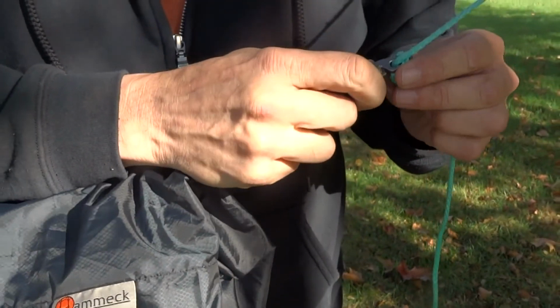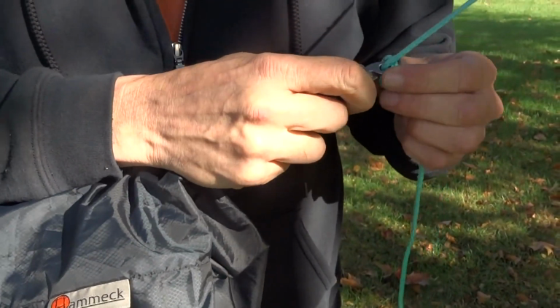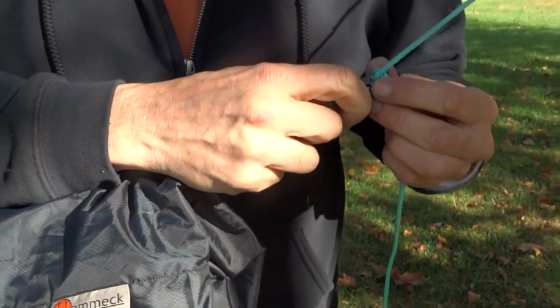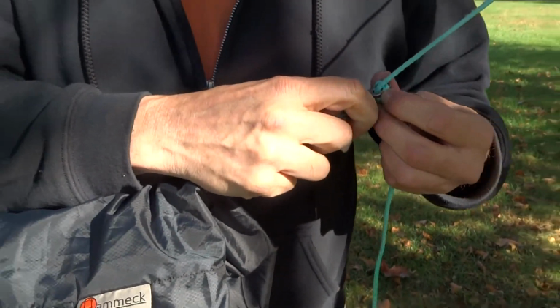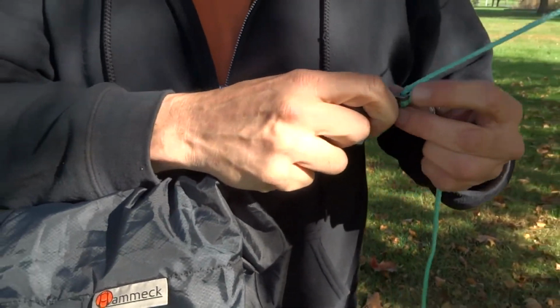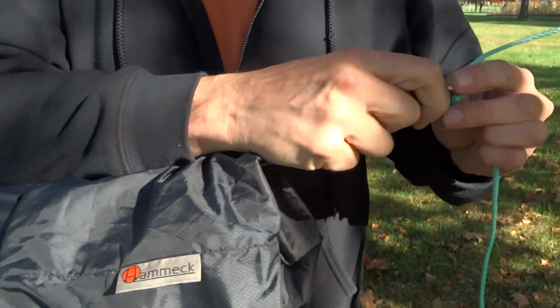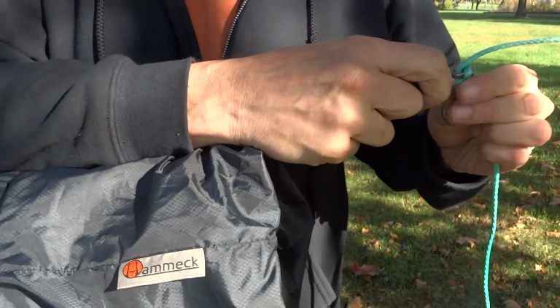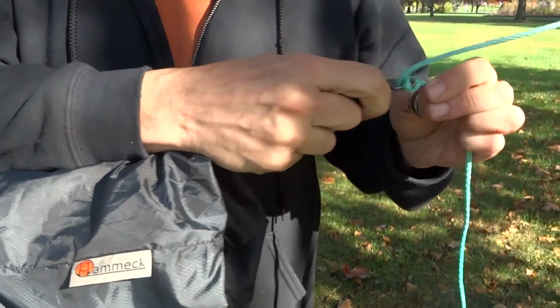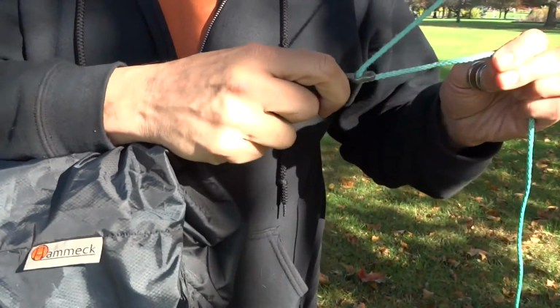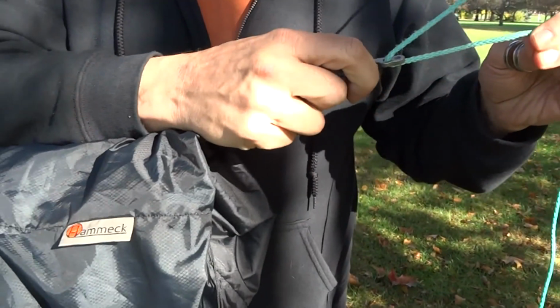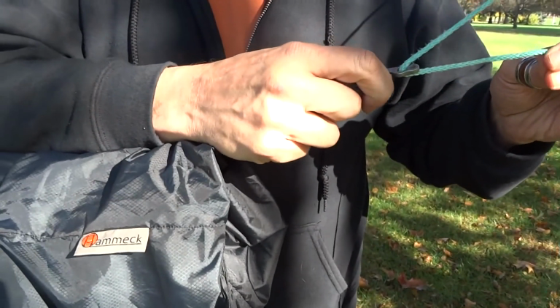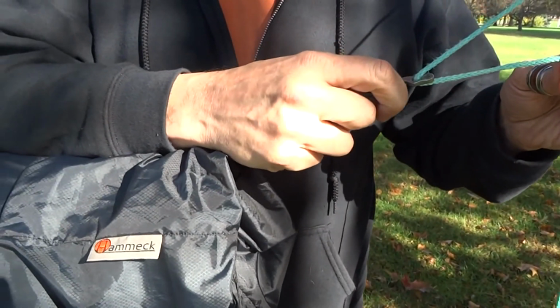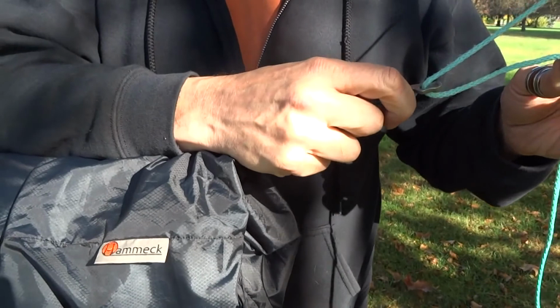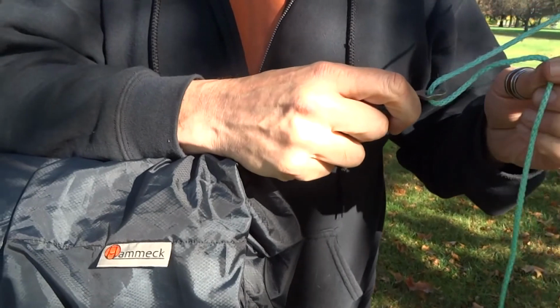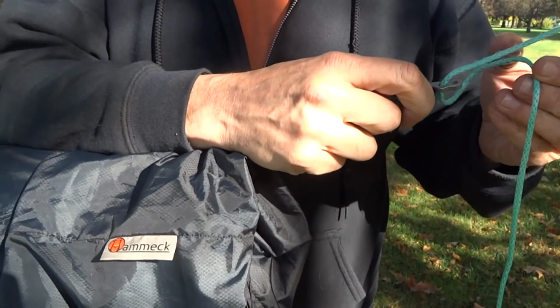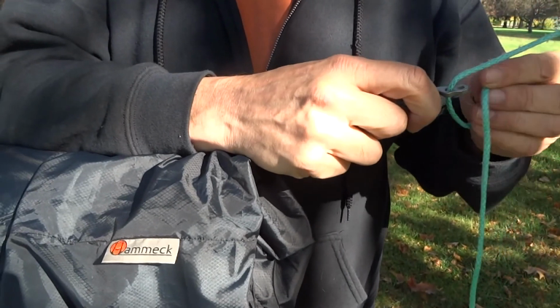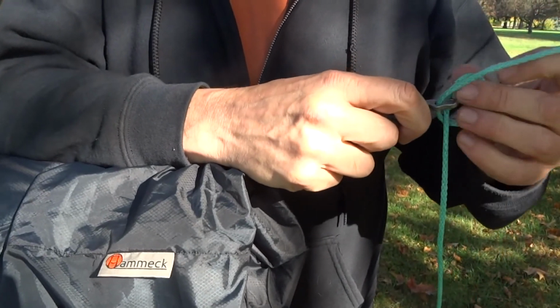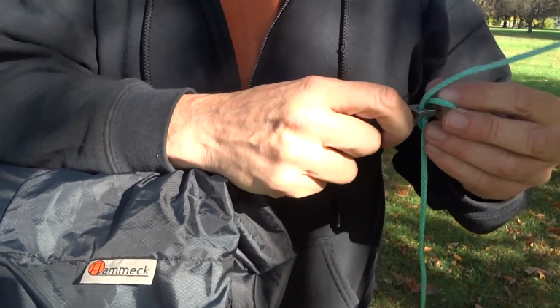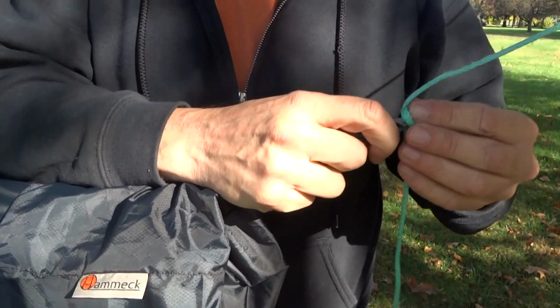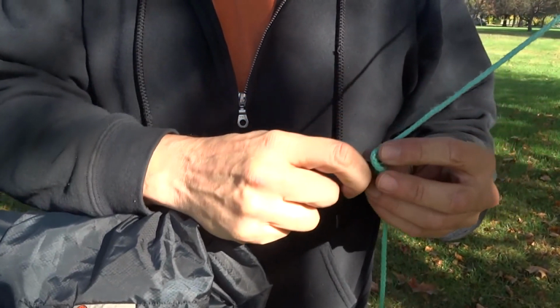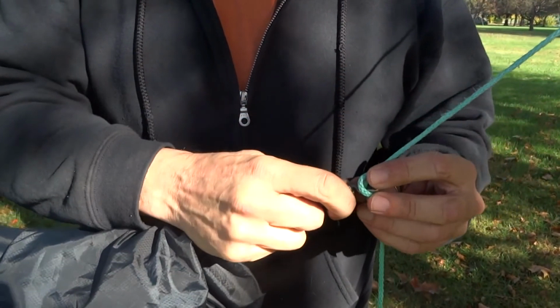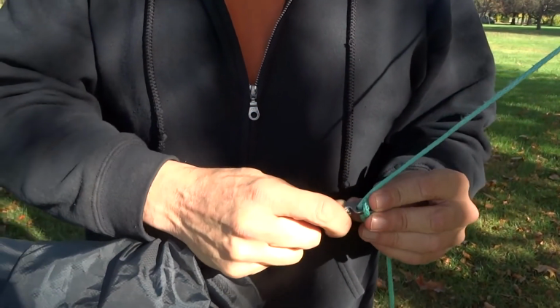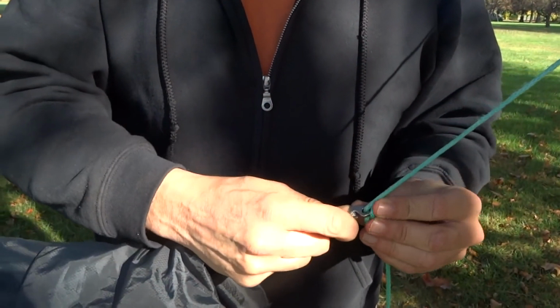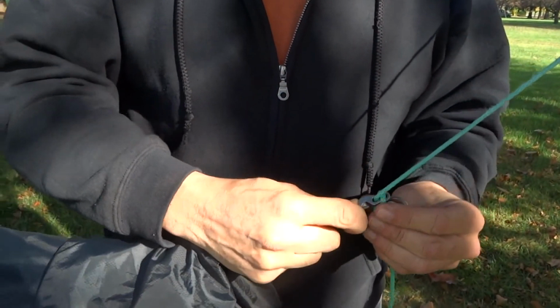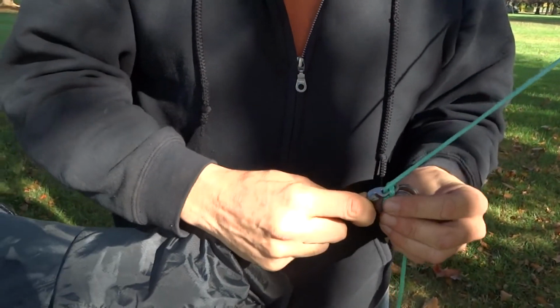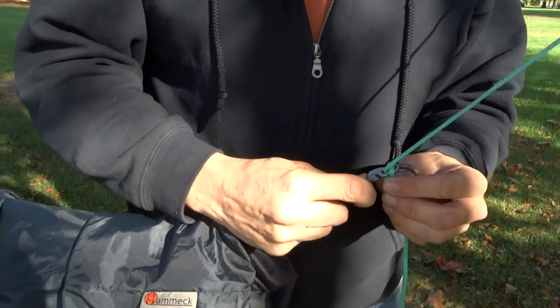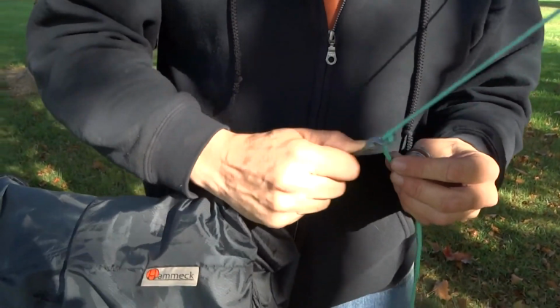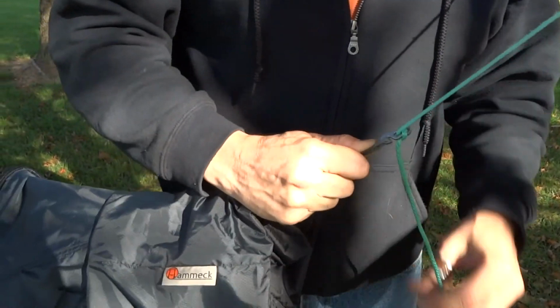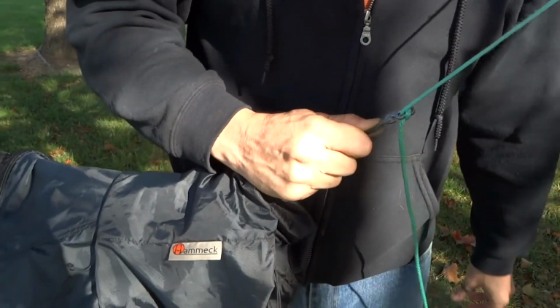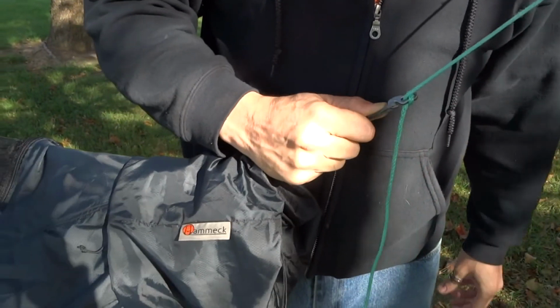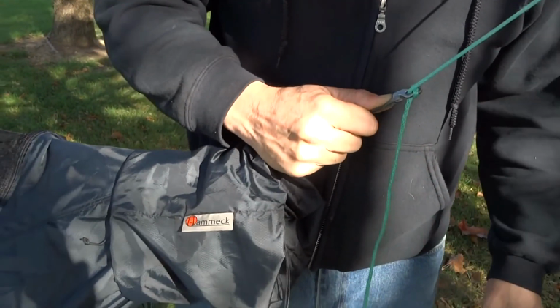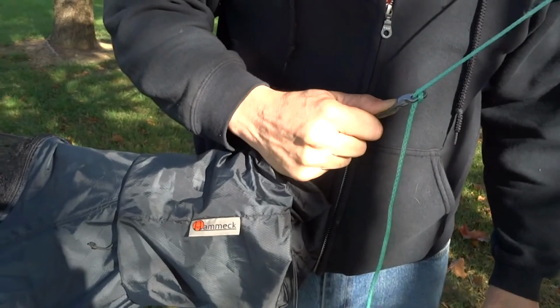When I want to undo it, I simply pull that string and readjust, and again it locks into place.